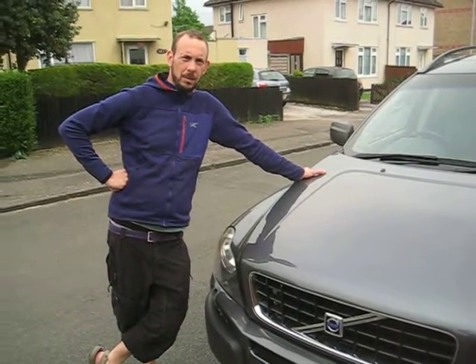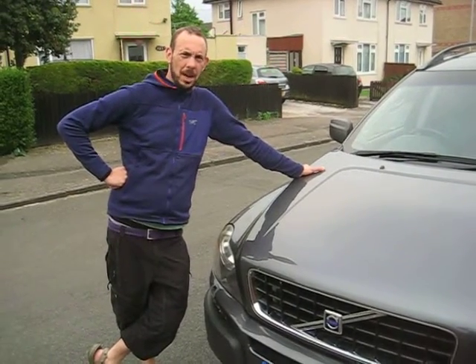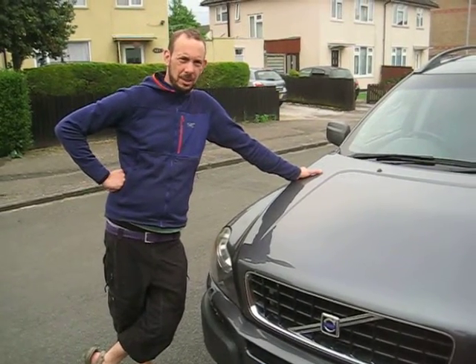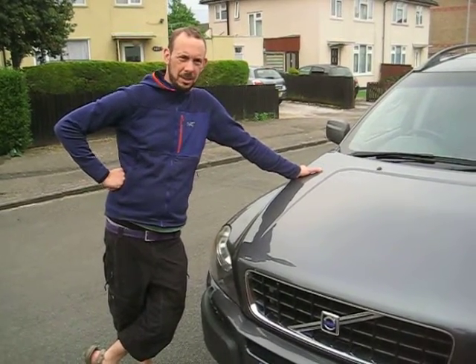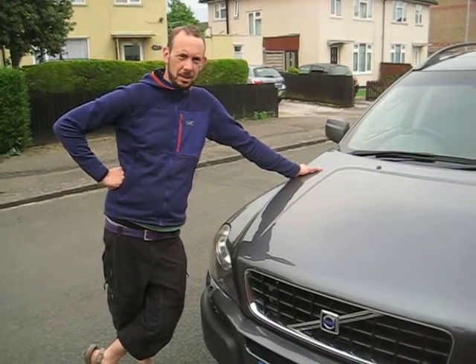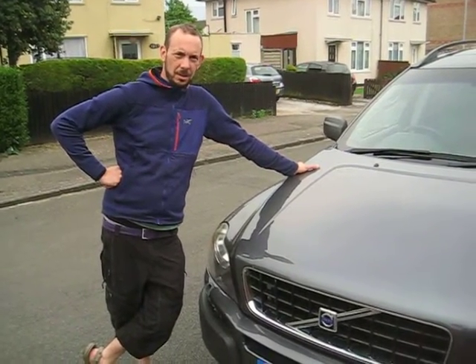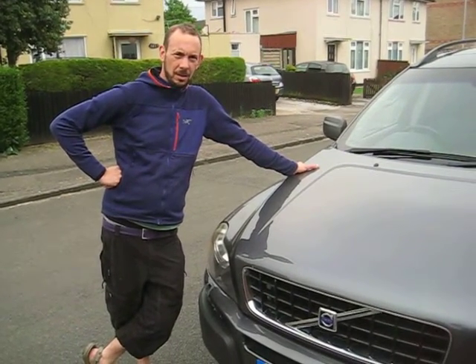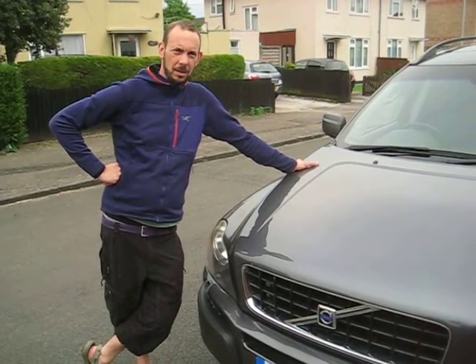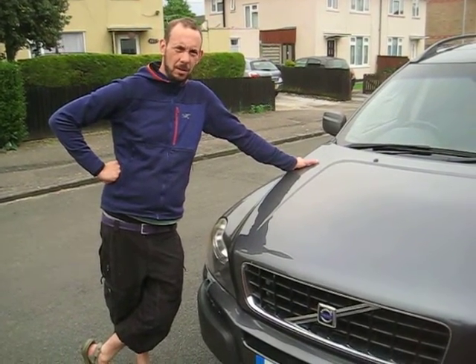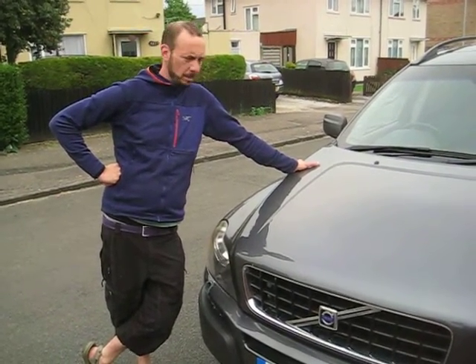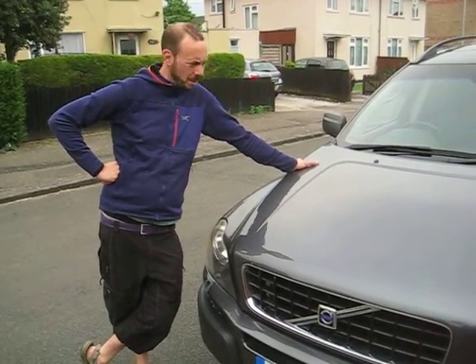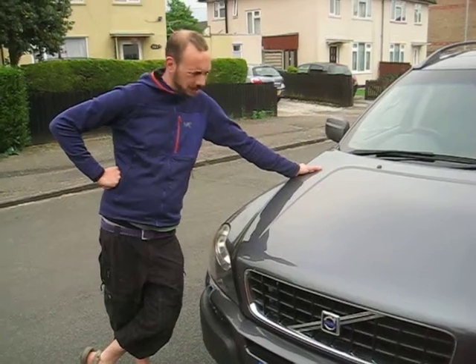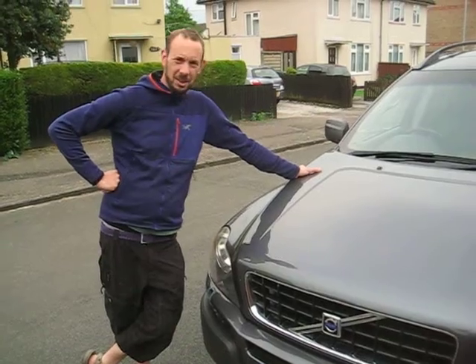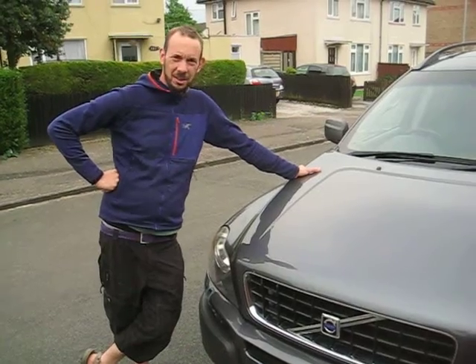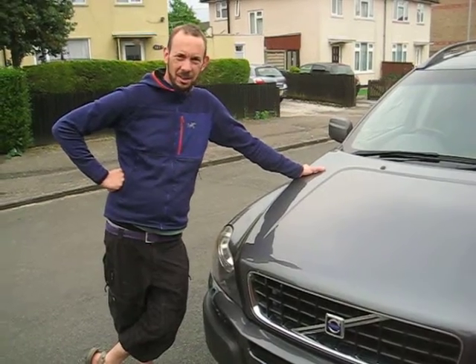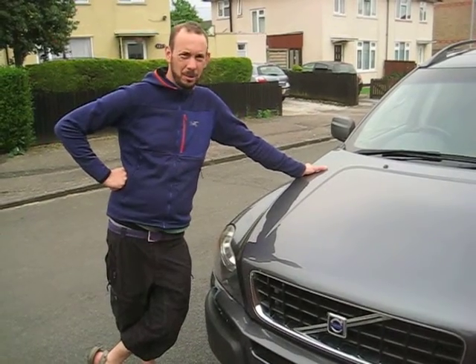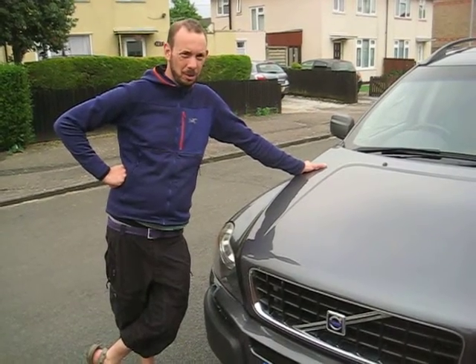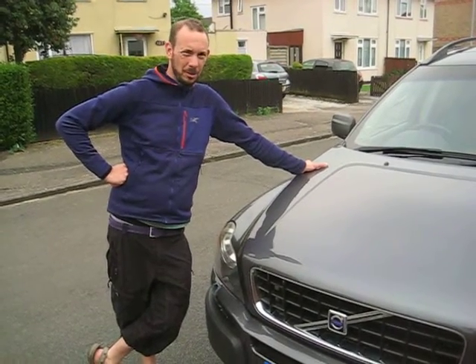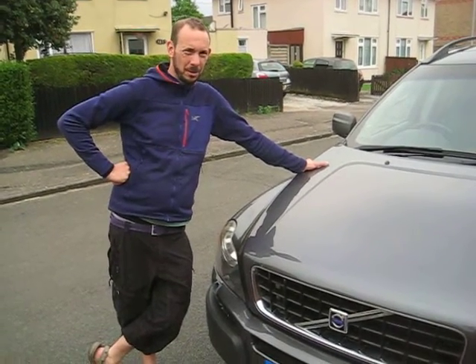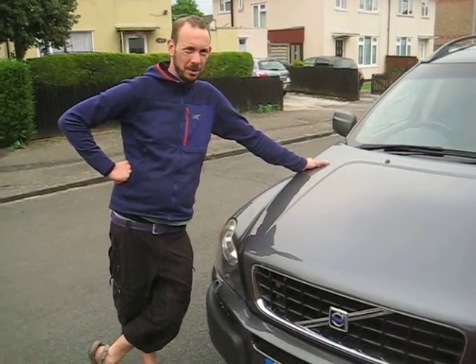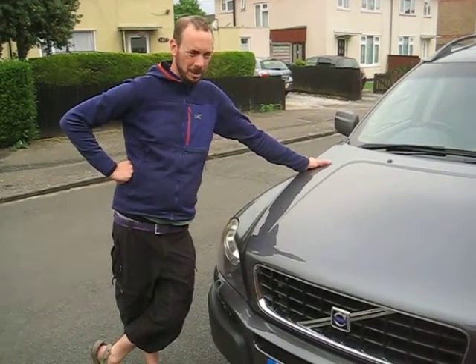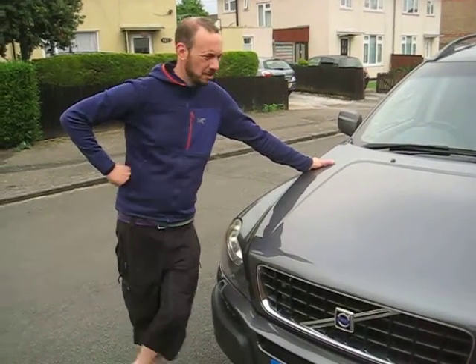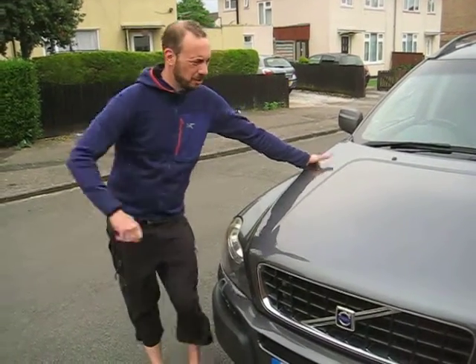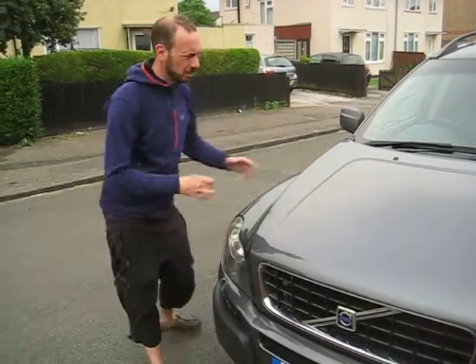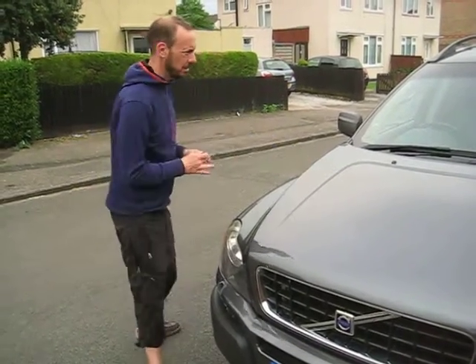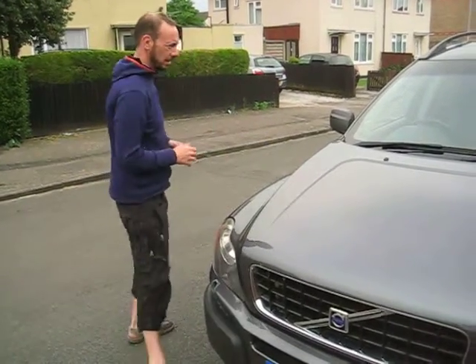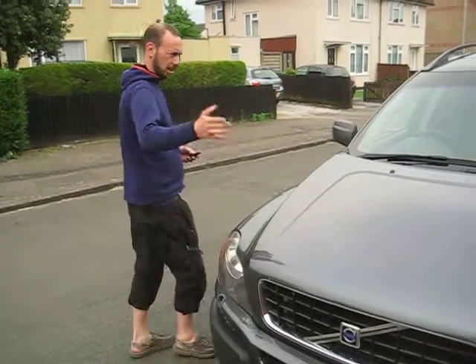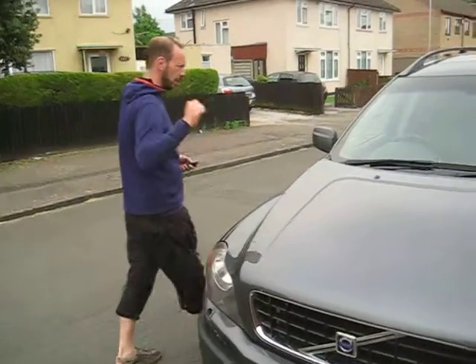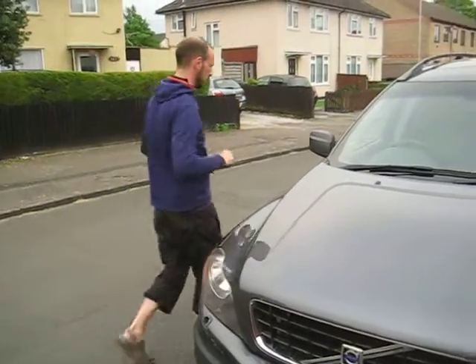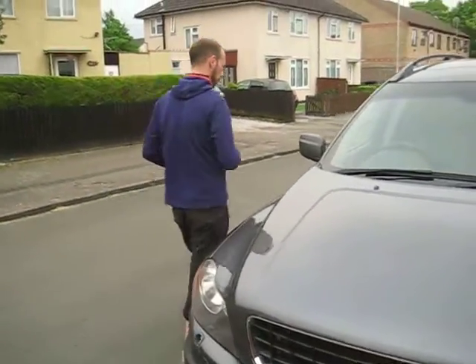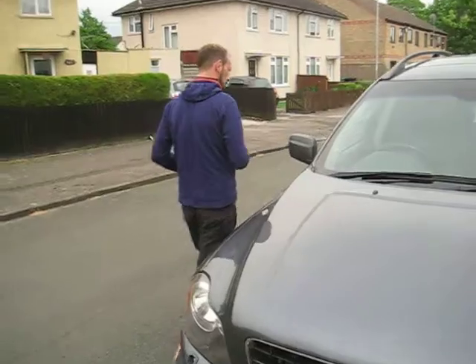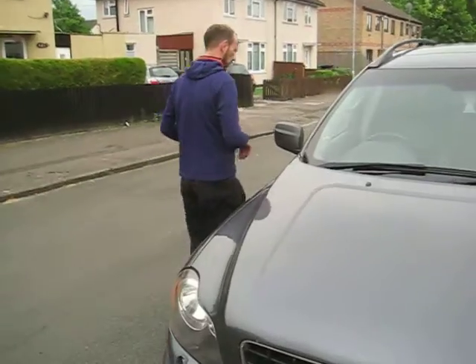Volvo XC90 owners, do you have a problem opening your hood? I'm sure you often do. Well, here's the solution — I've come up with my brilliant phone.